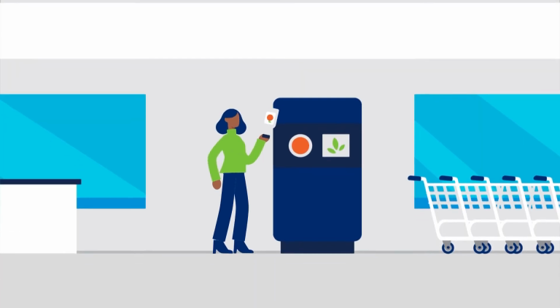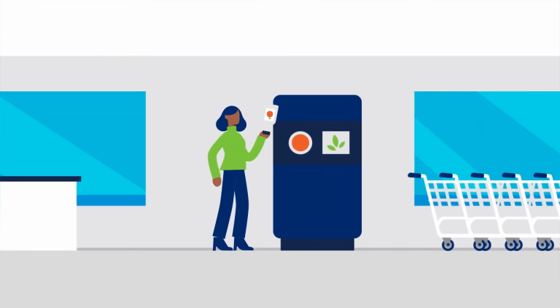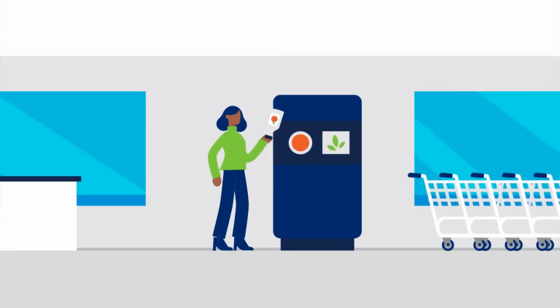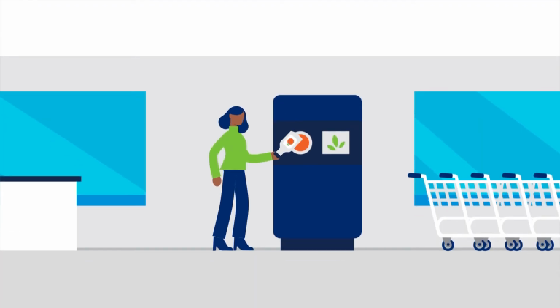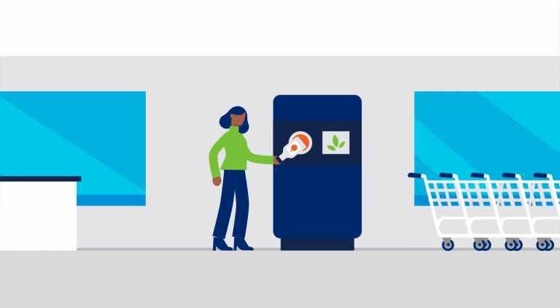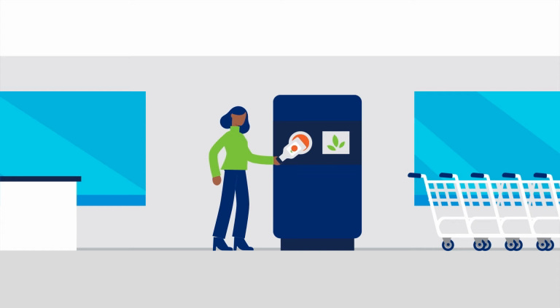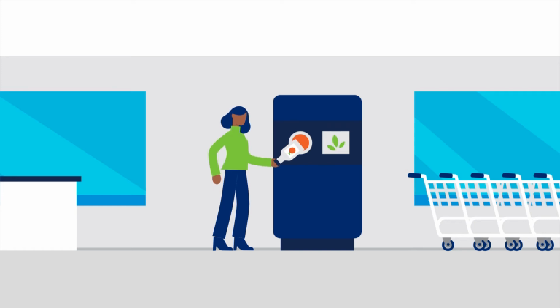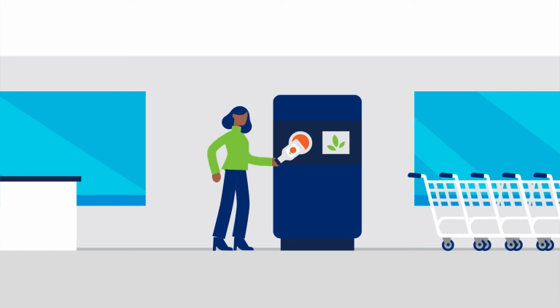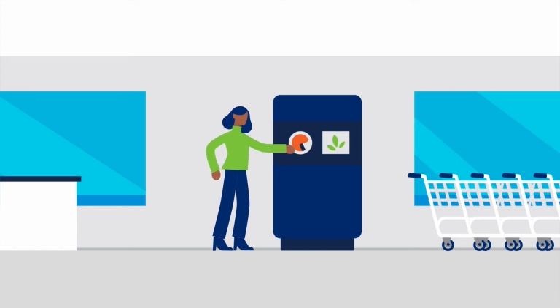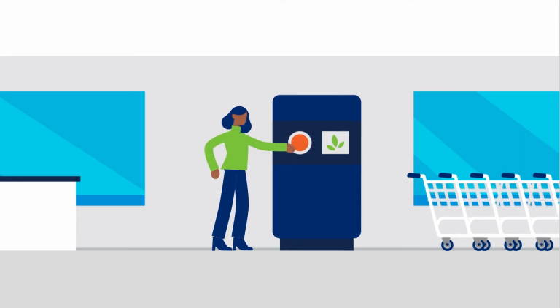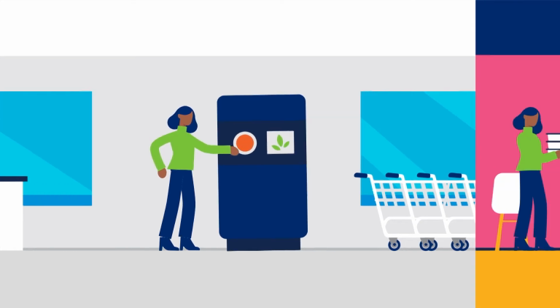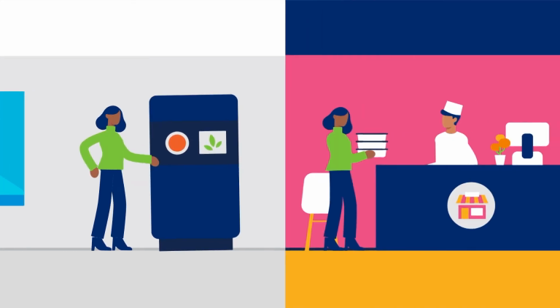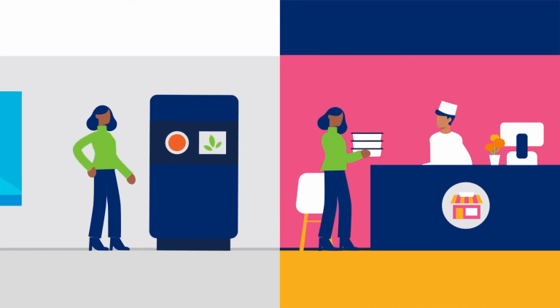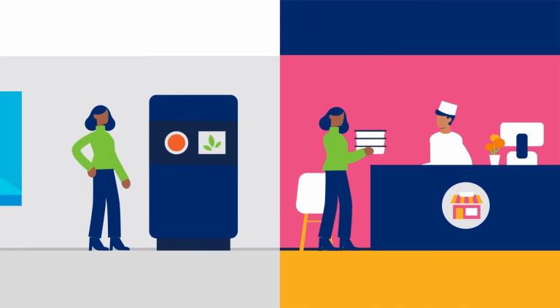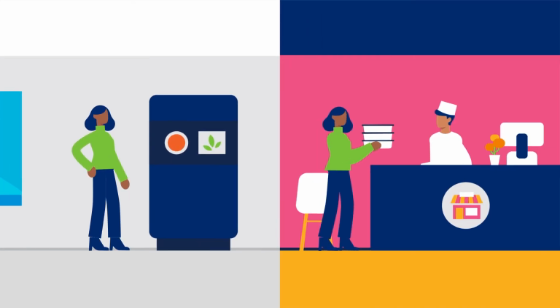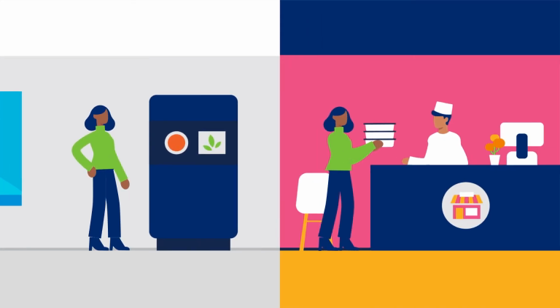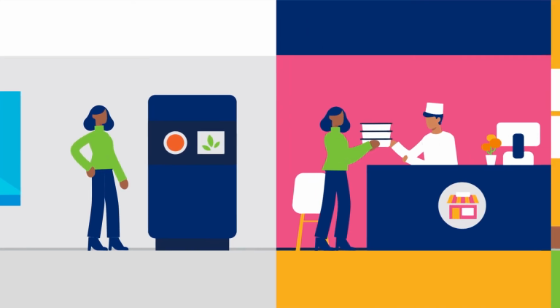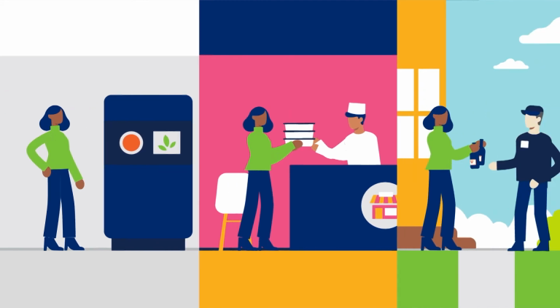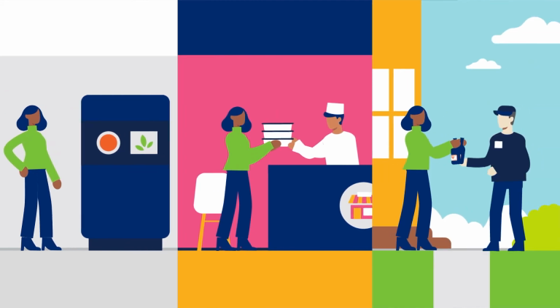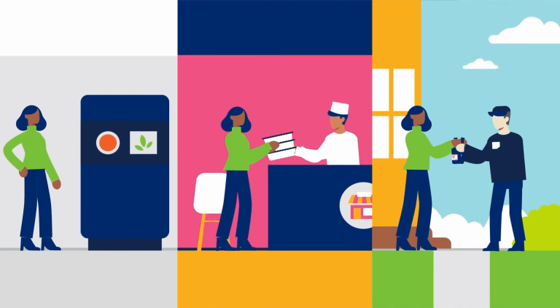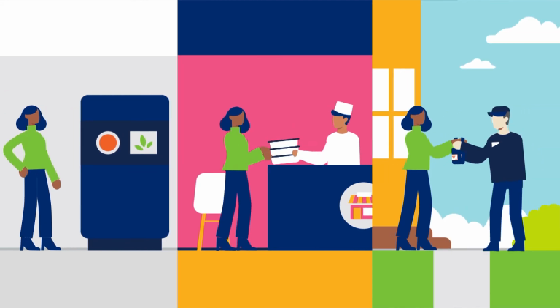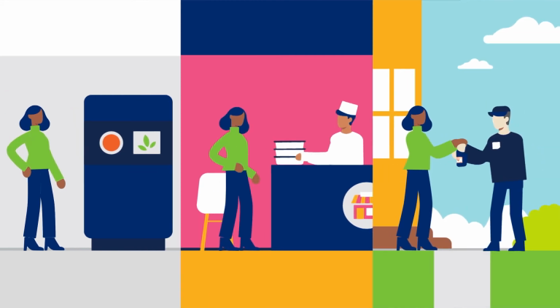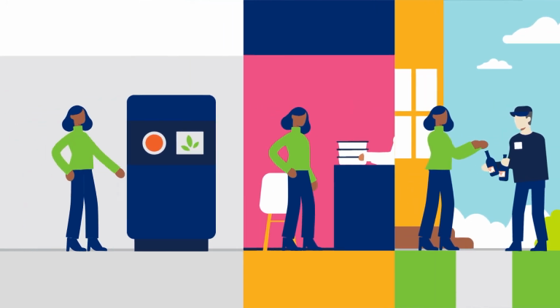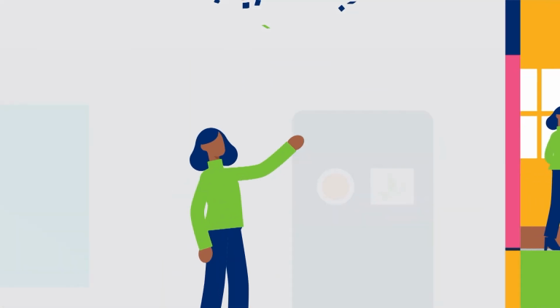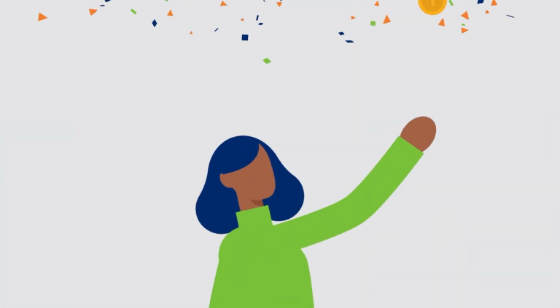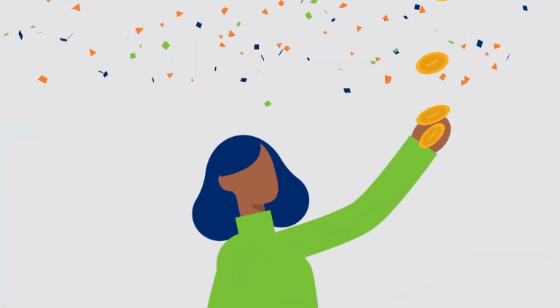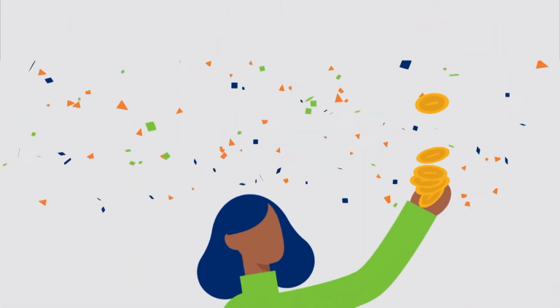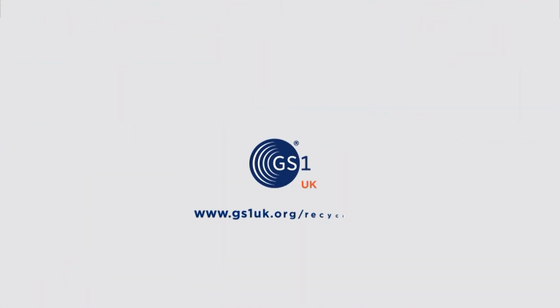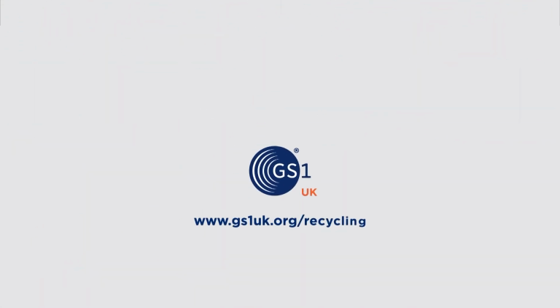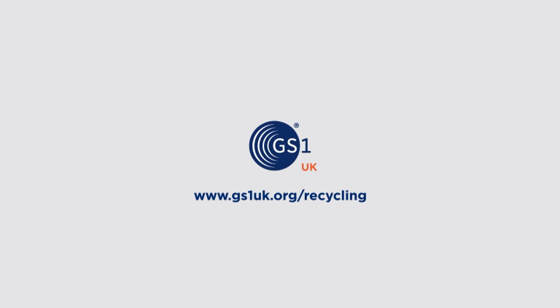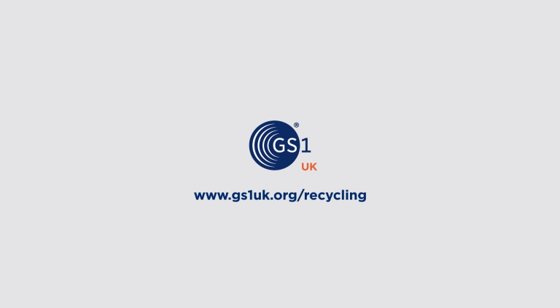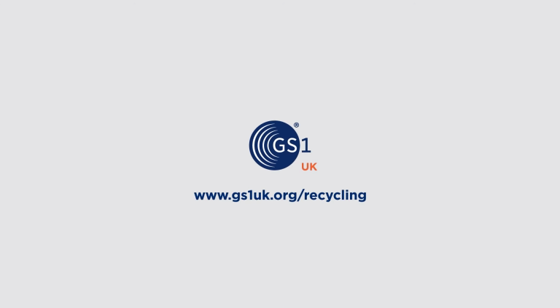When containers are returned — either in a reverse vending machine, over the counter at participating businesses, or given to a home delivery driver — consumers get their deposits back. Get in touch to find out more.